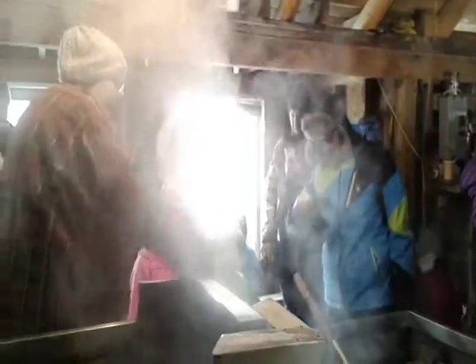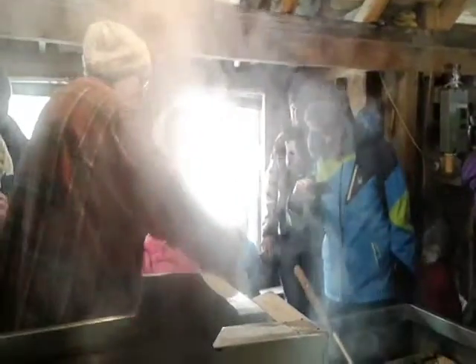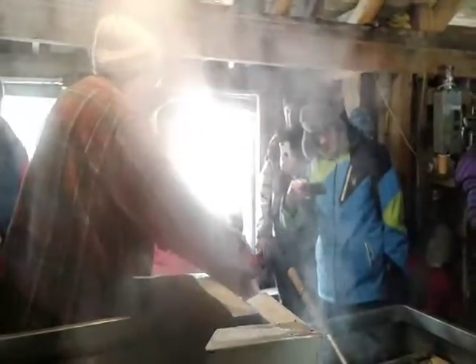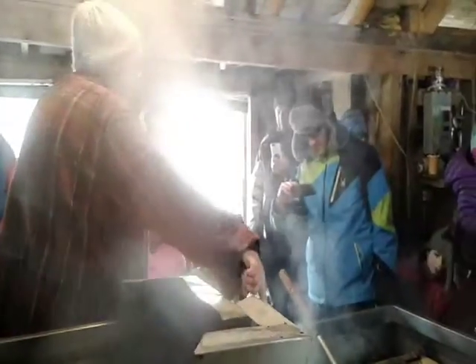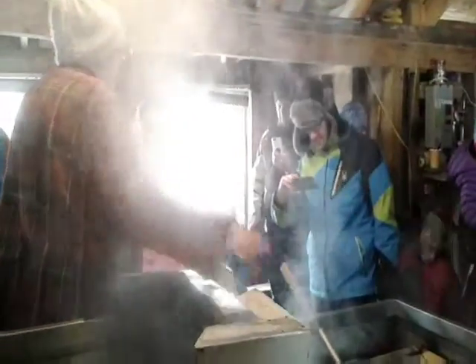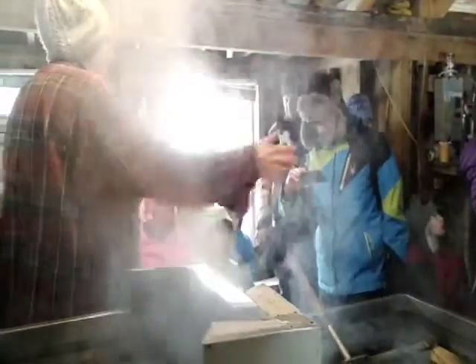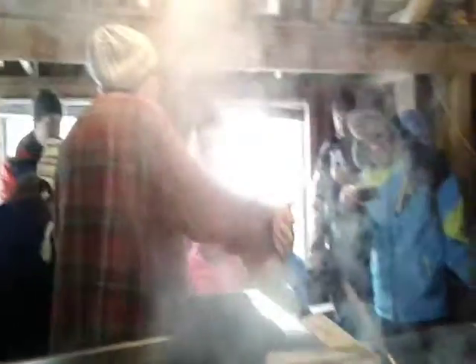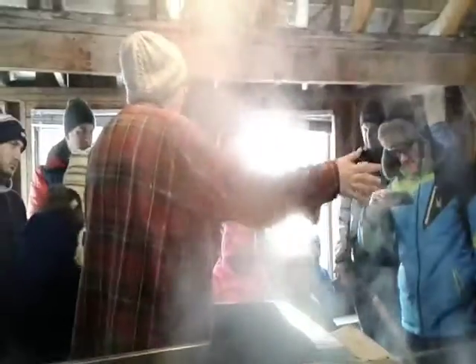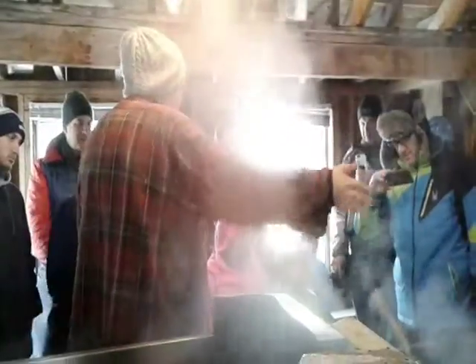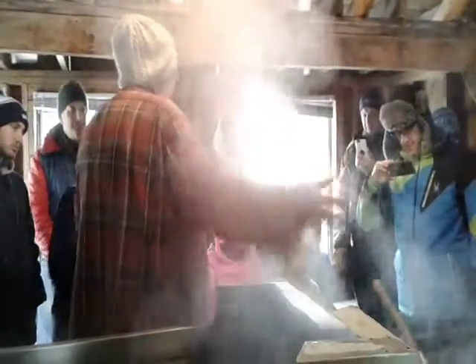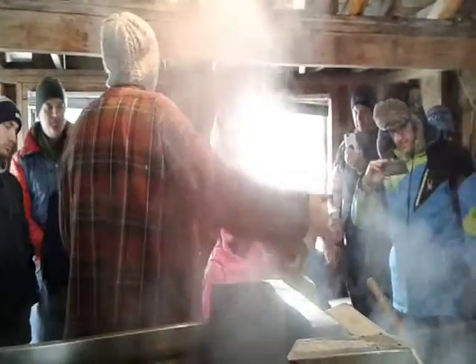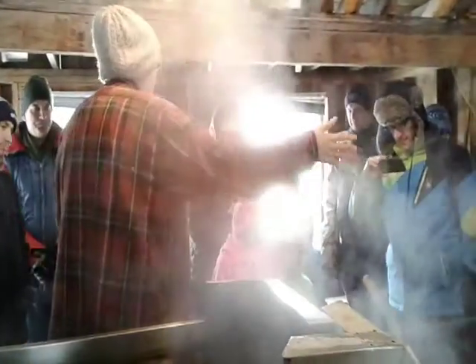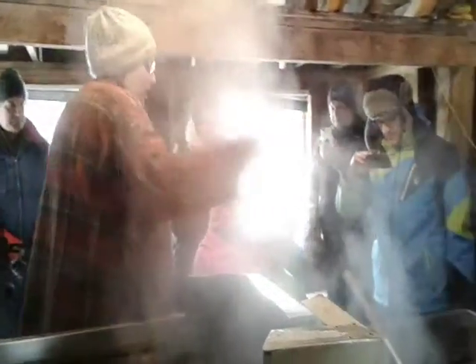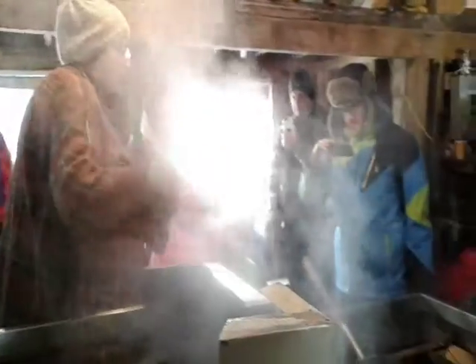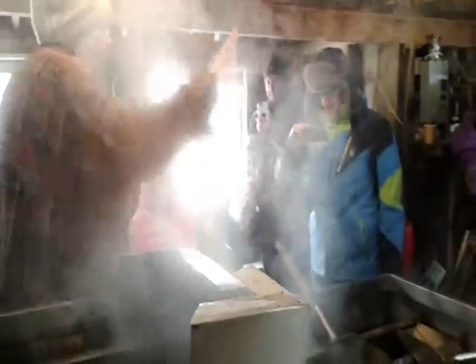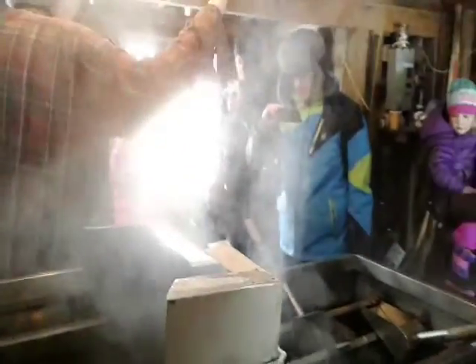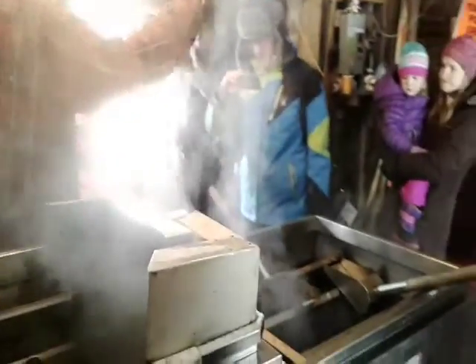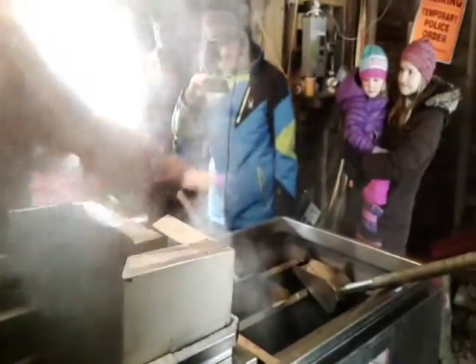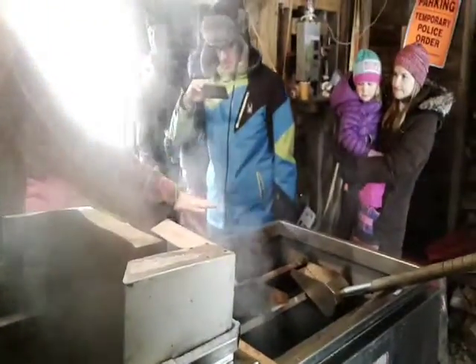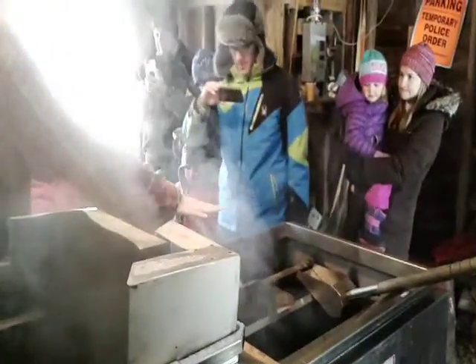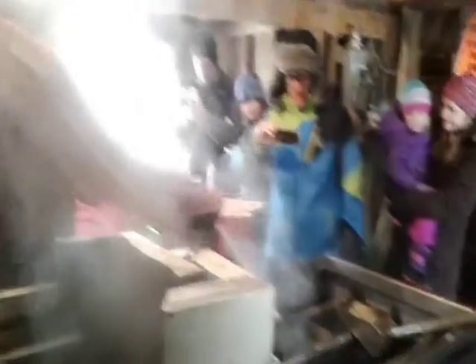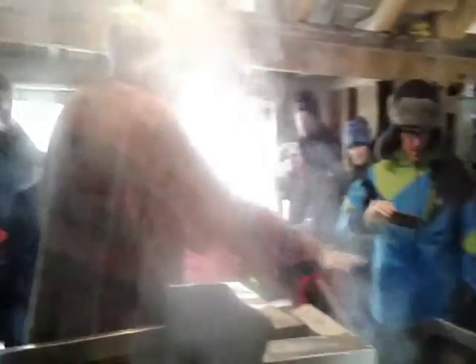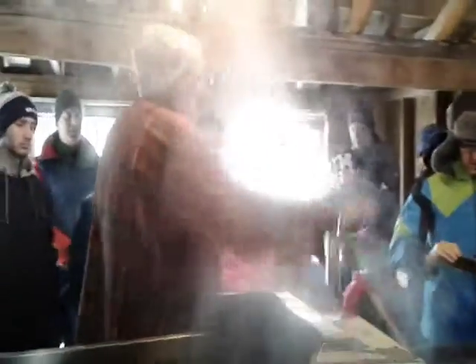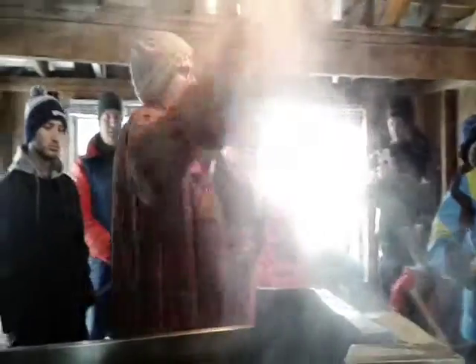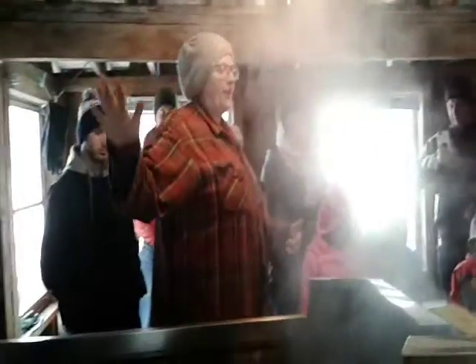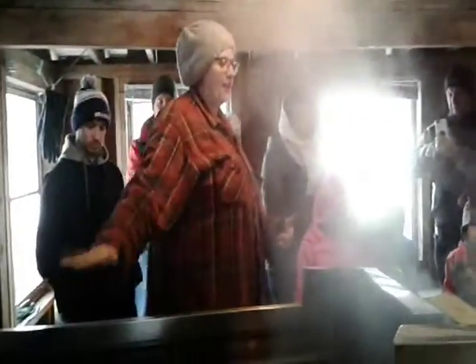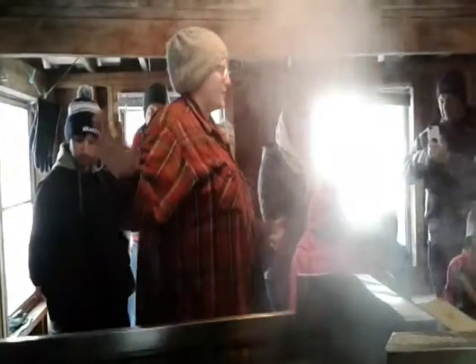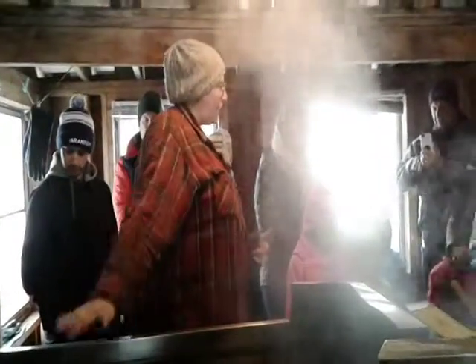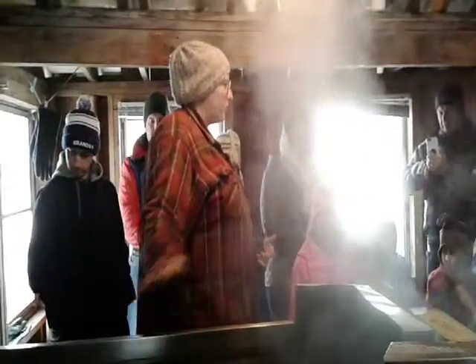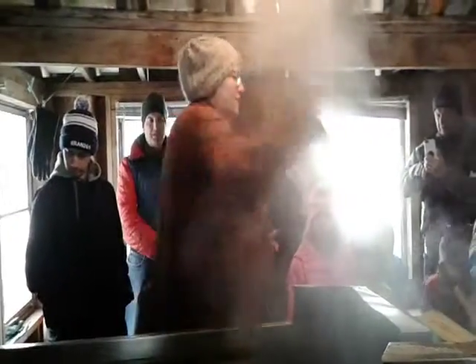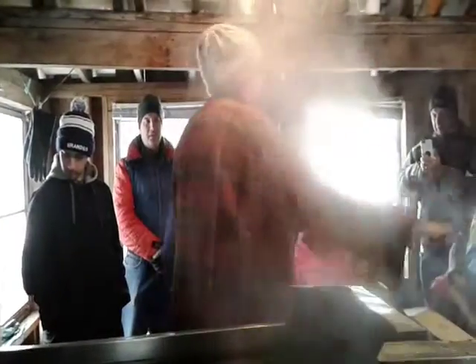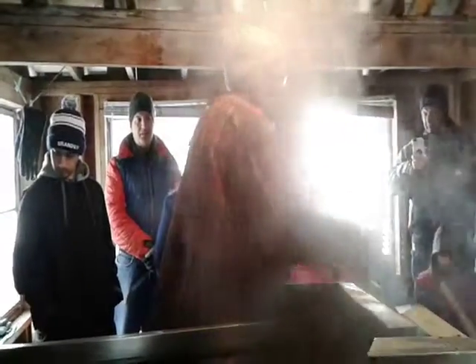Then it's going to flow into these channels. This is what we call our front pan — this is our finishing. So the stuff in here is closer to maple syrup than the stuff in here. This side has a higher water content, and this side has a higher sugar content.